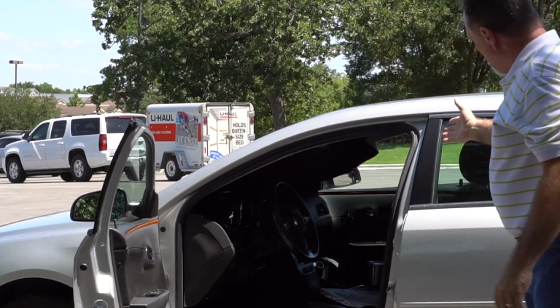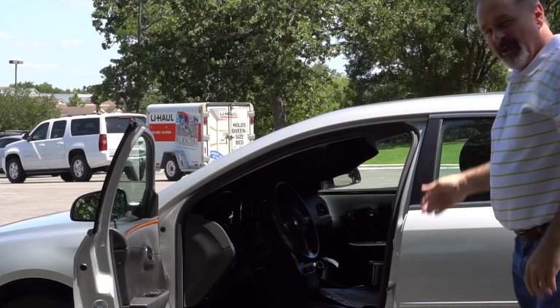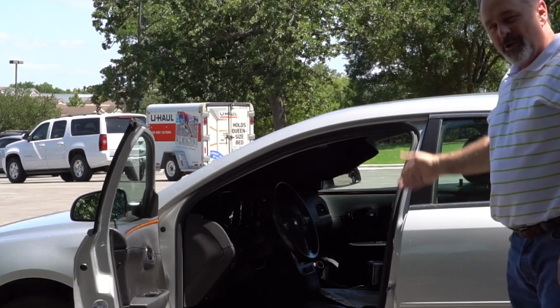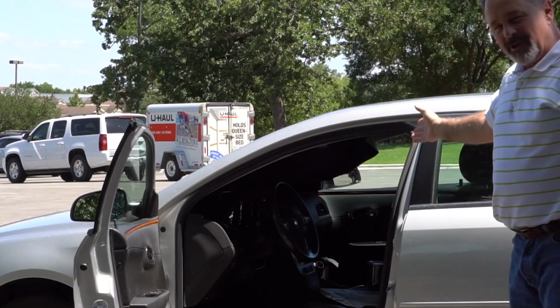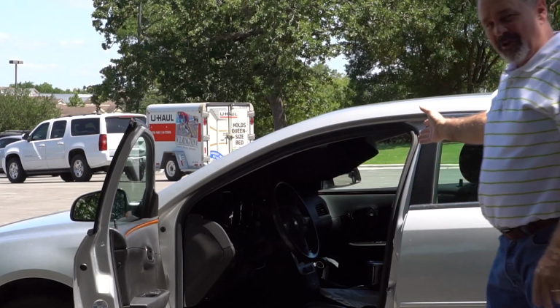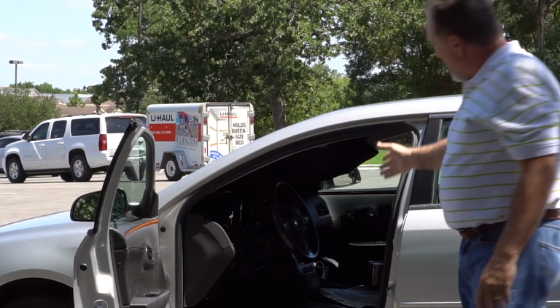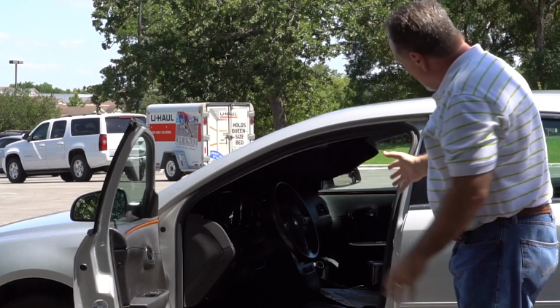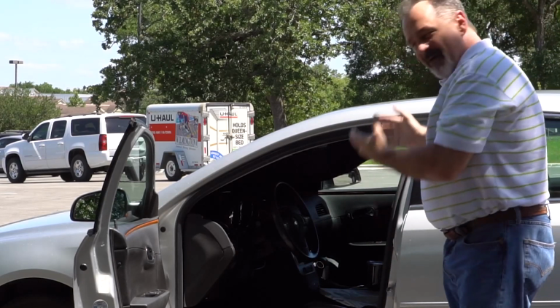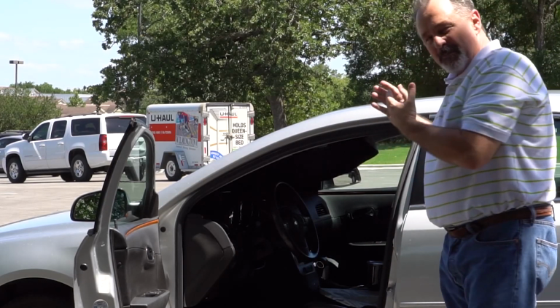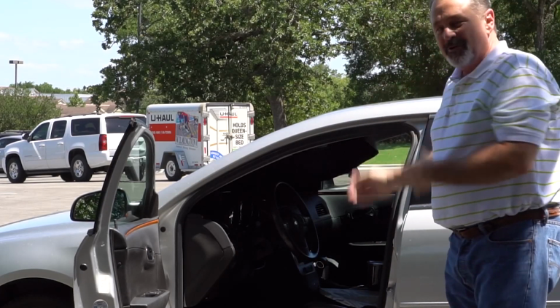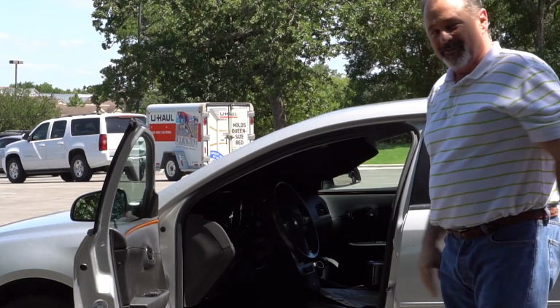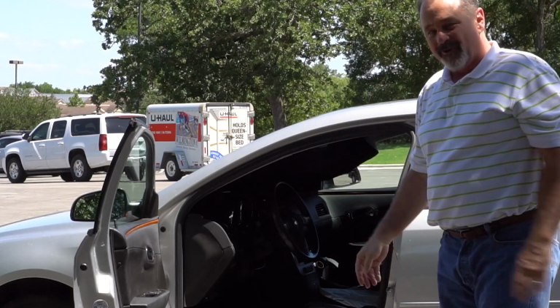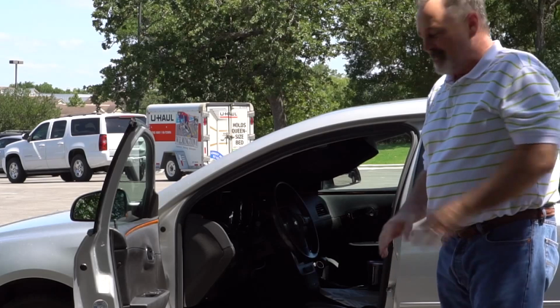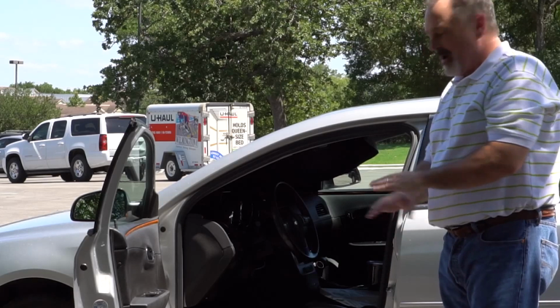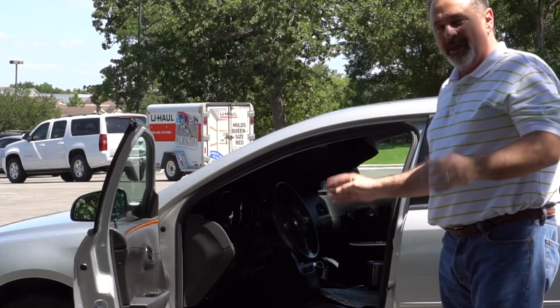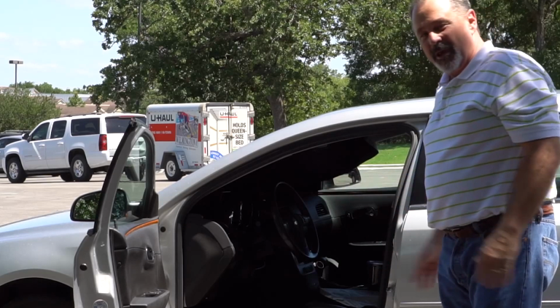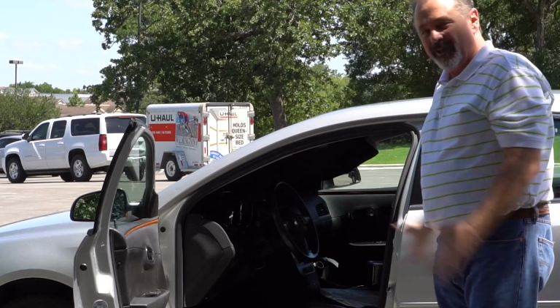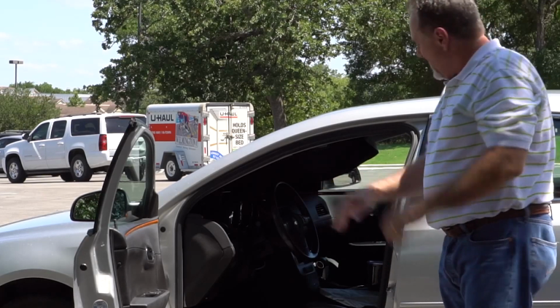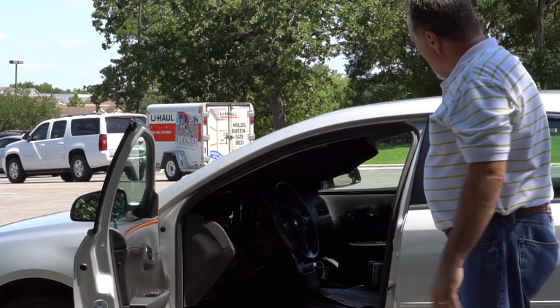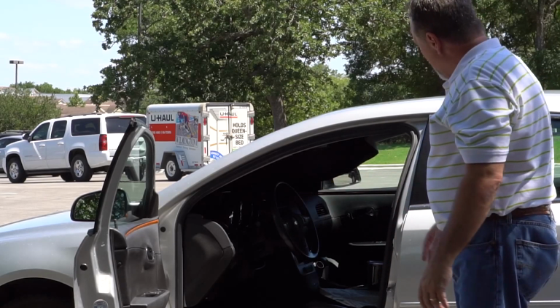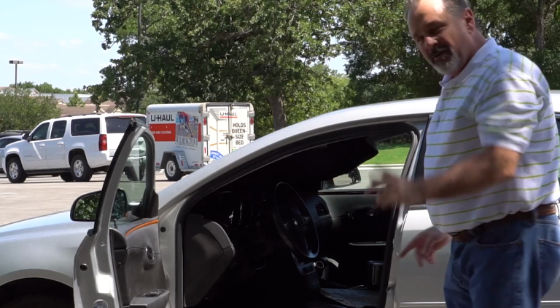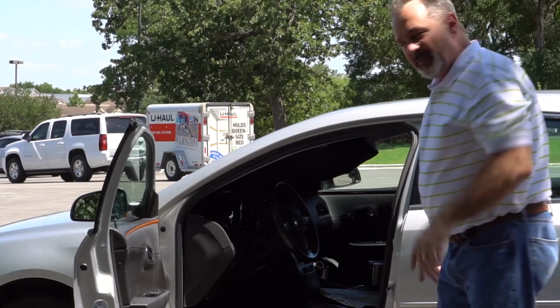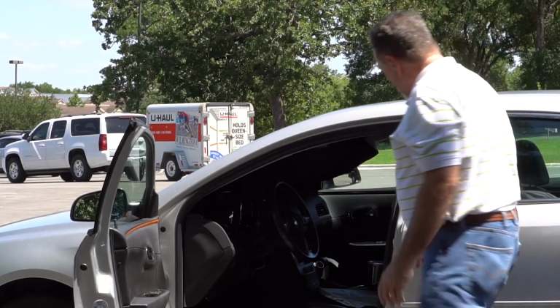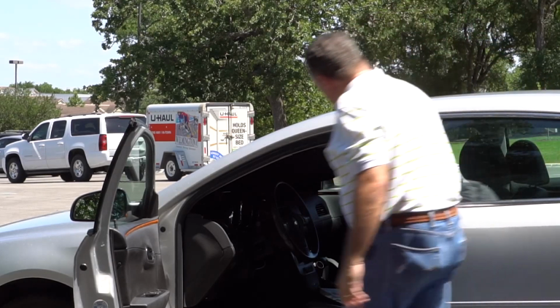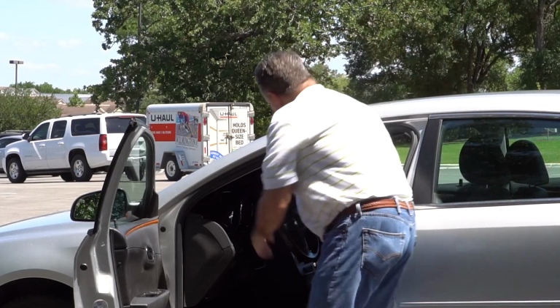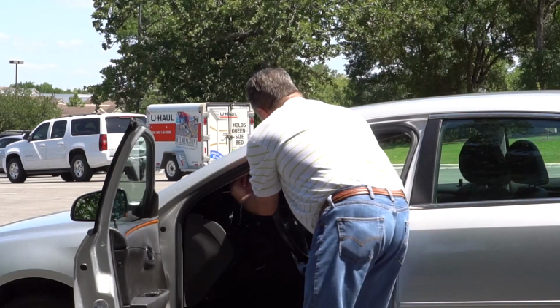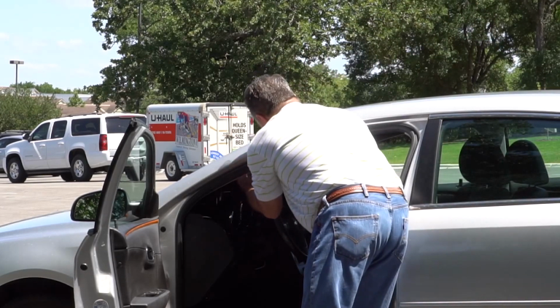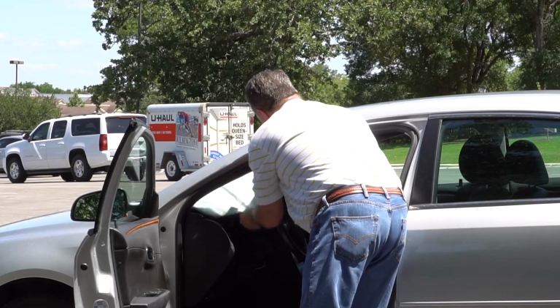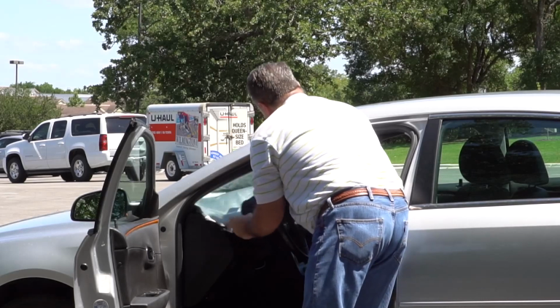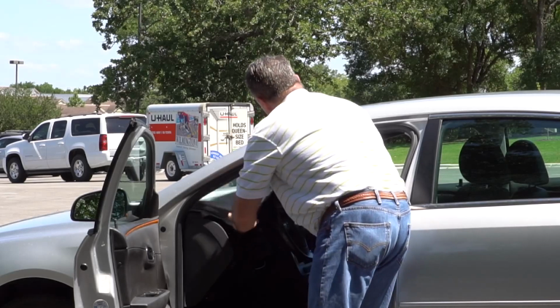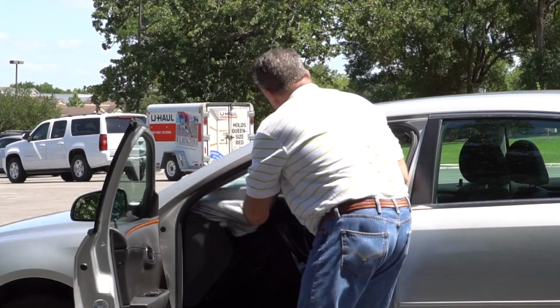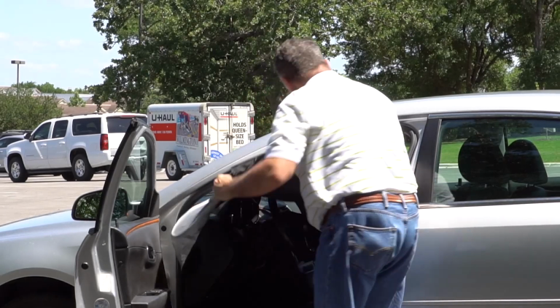I've got complete darkness in my front seat, all the heat is being reflected. Now let me take it out and show you how easy it is to fold it back up.